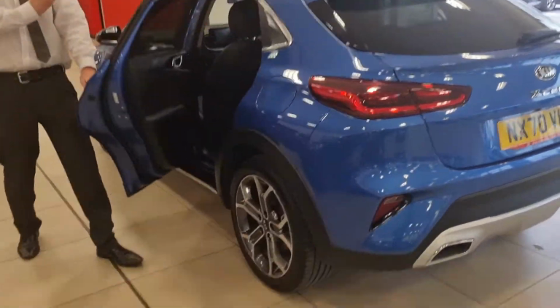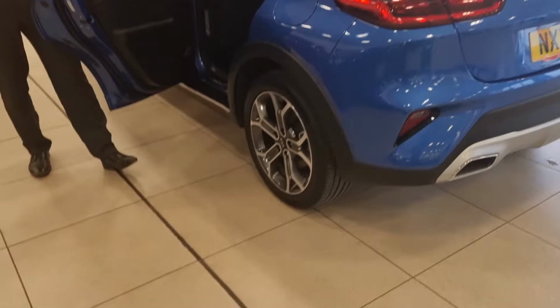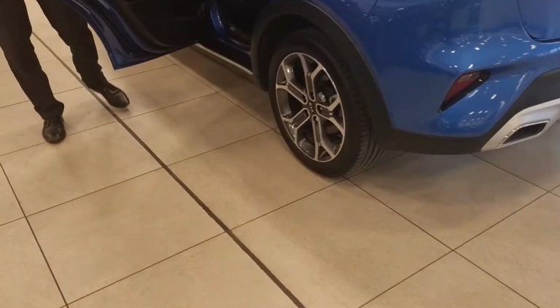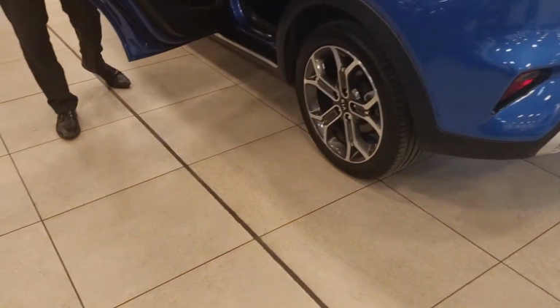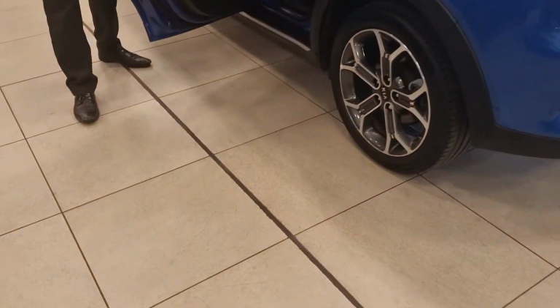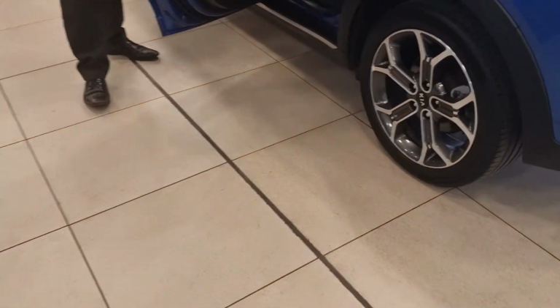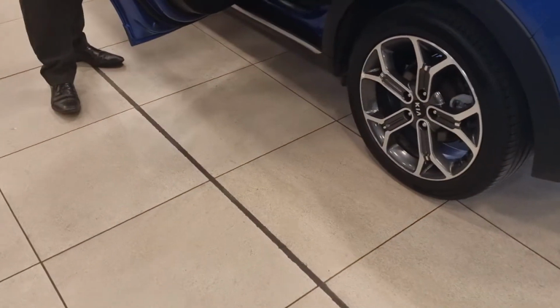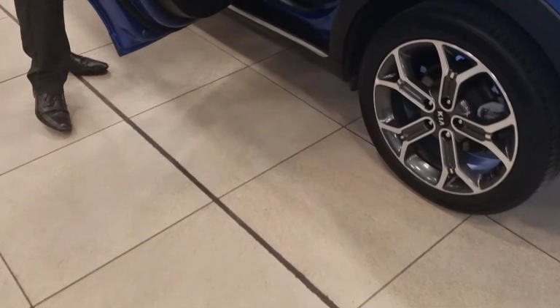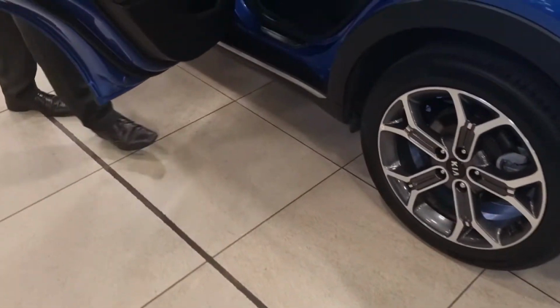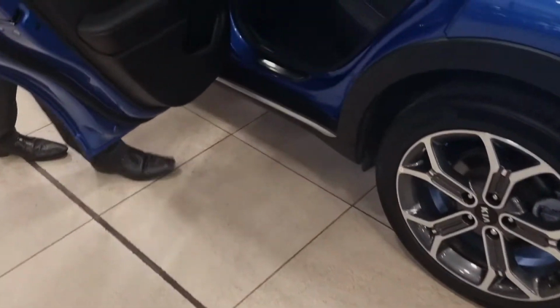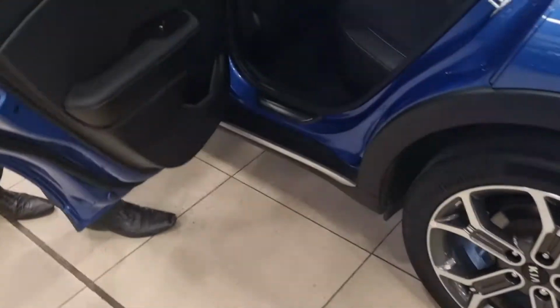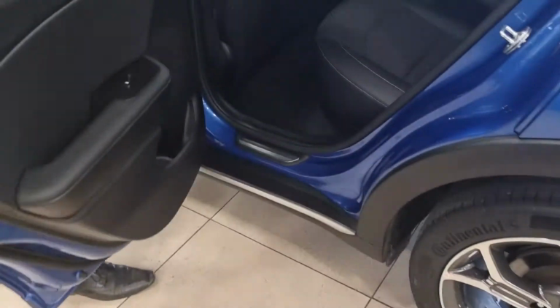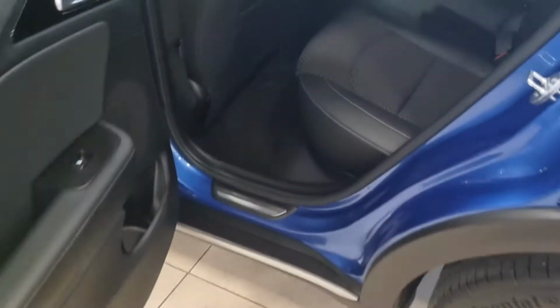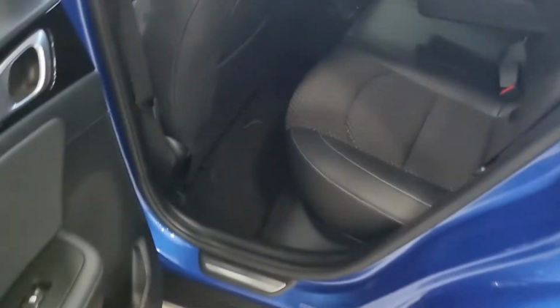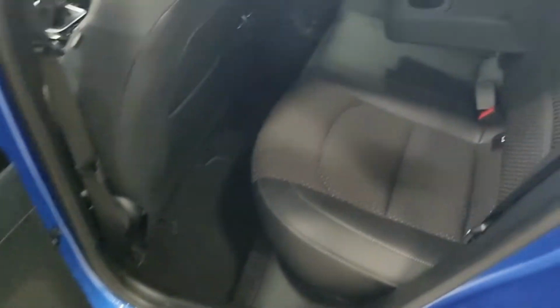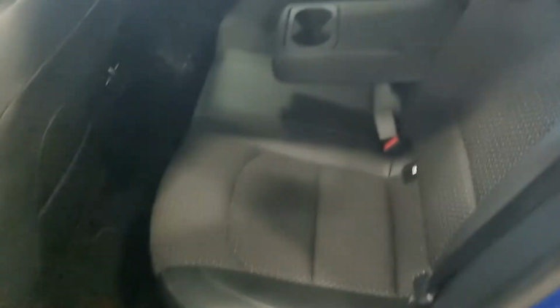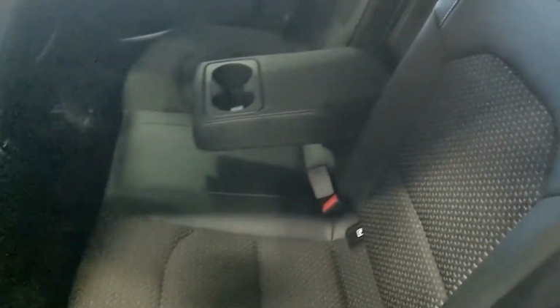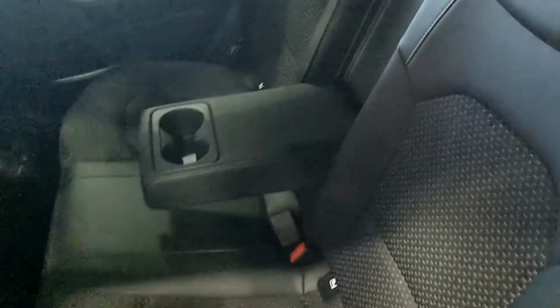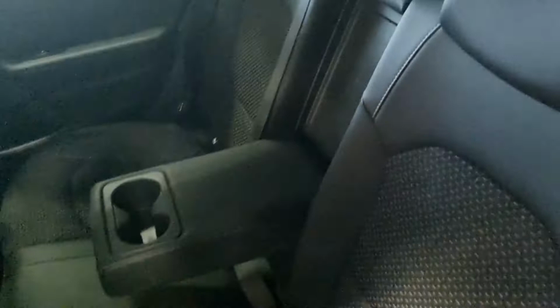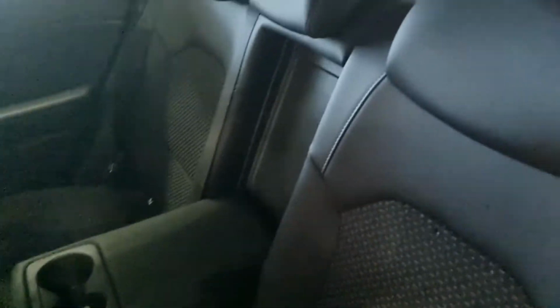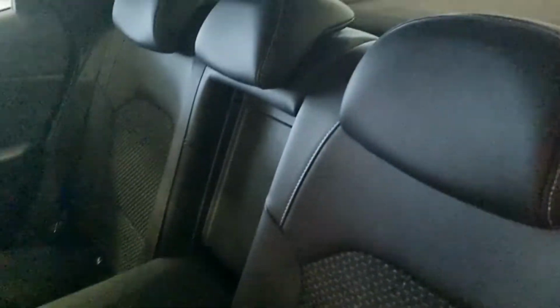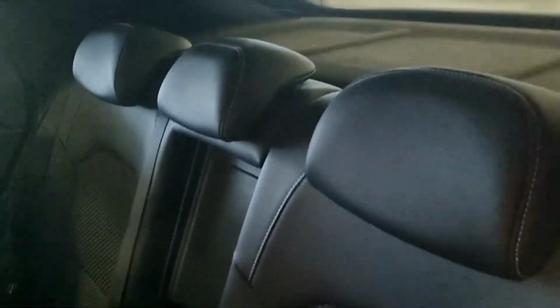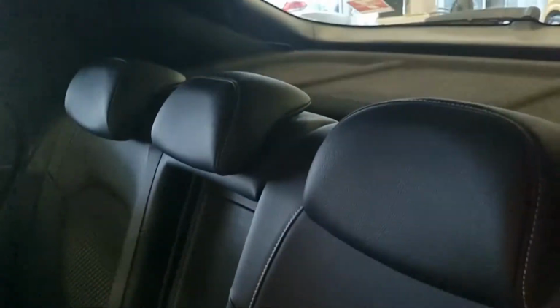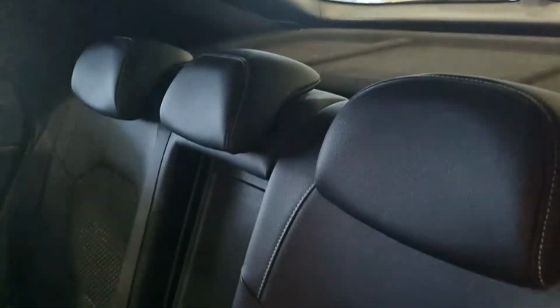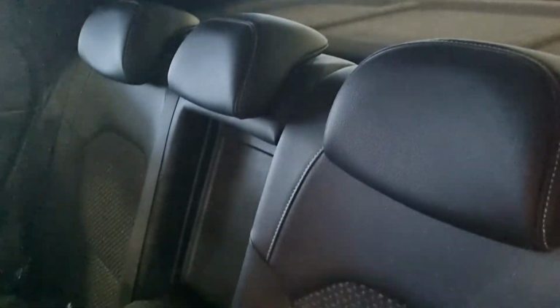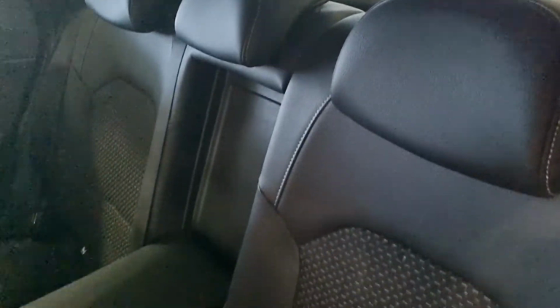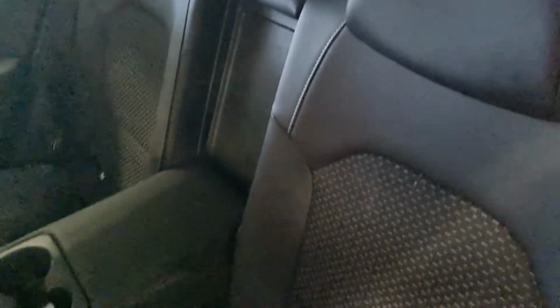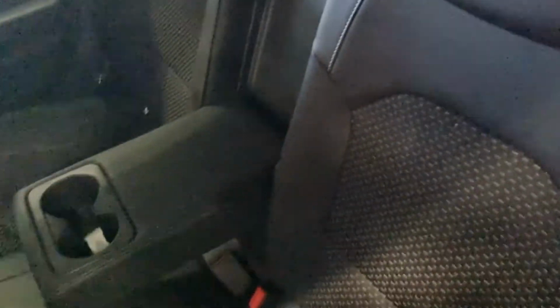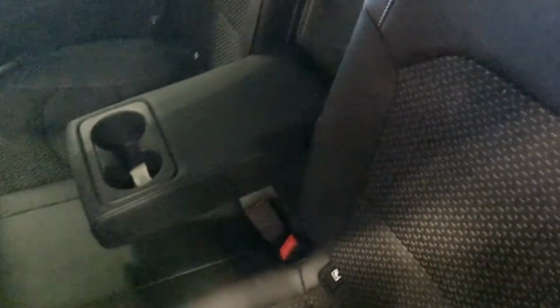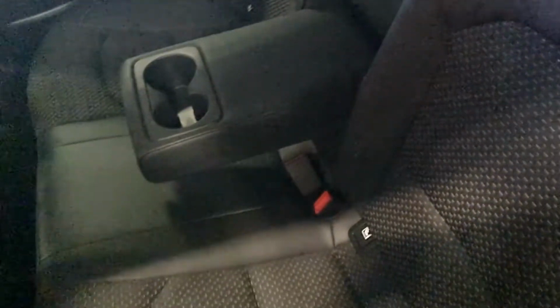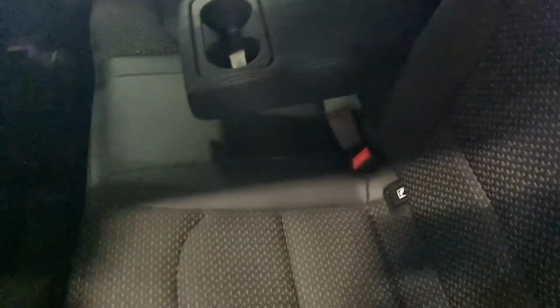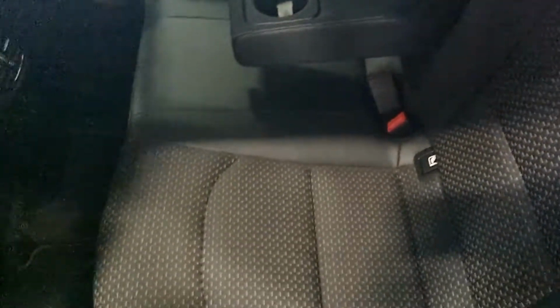Inside the cabin at the back, you've got the same trim as the front — that part leather with the hard-wearing material. You've got two sets of ISOFIX points, and you can definitely sit three adults back there comfortably.